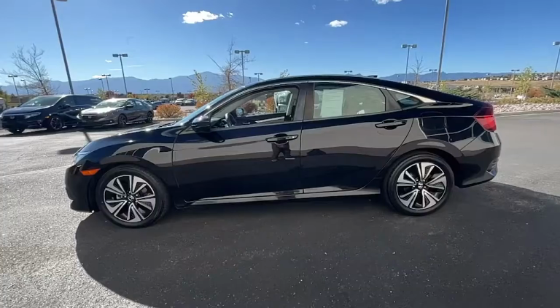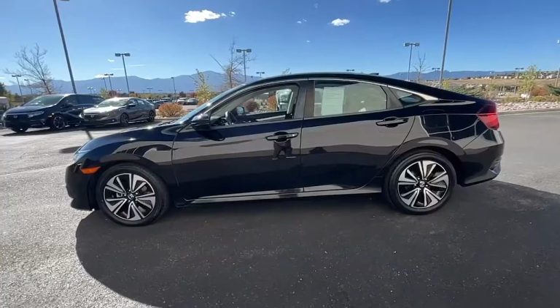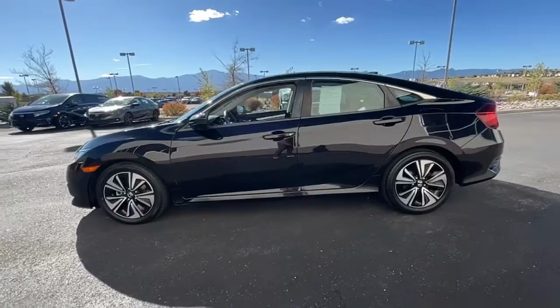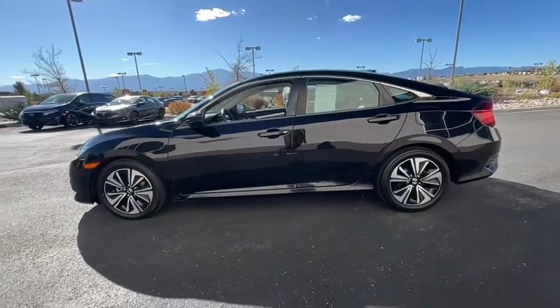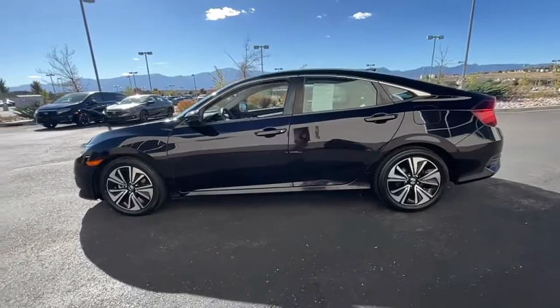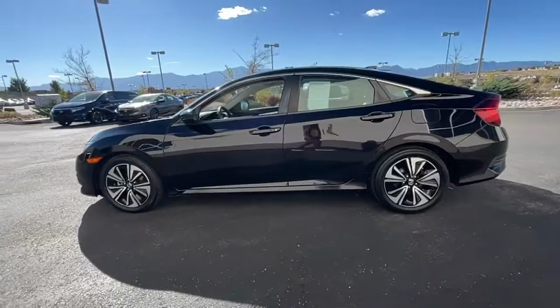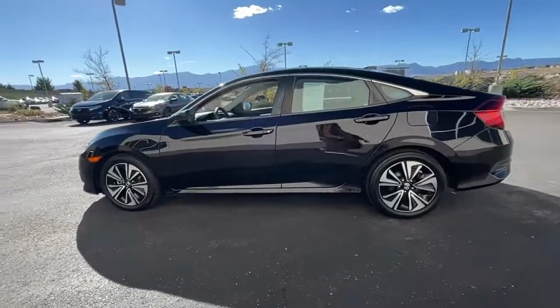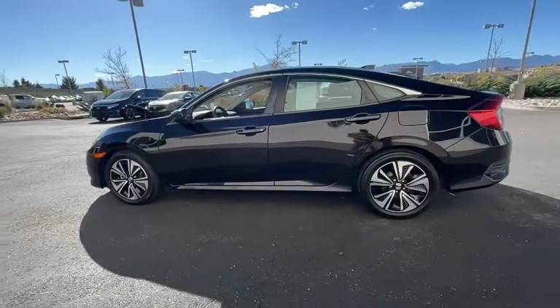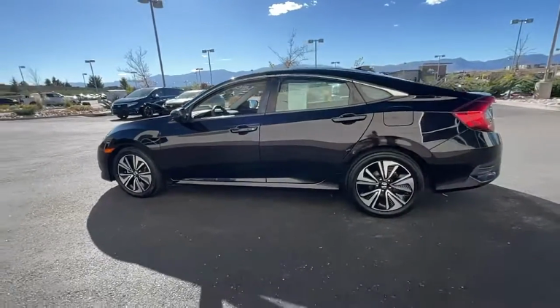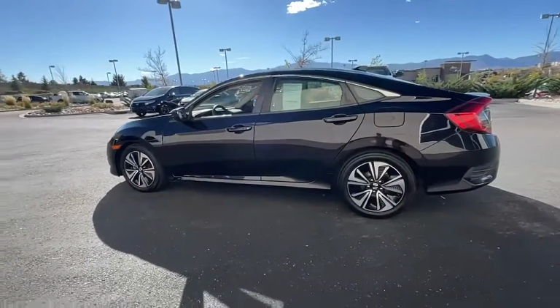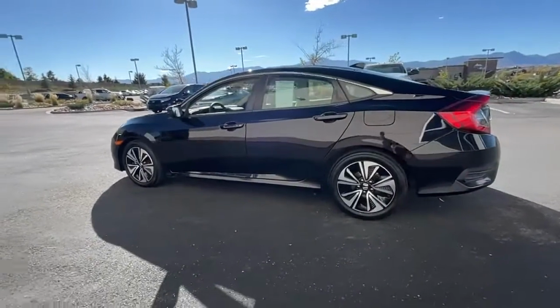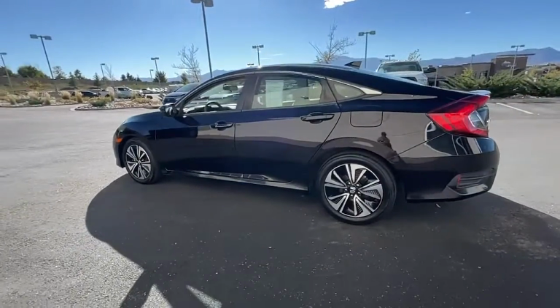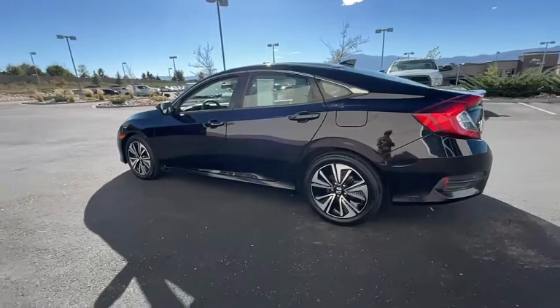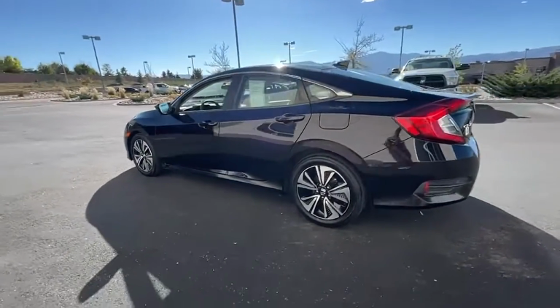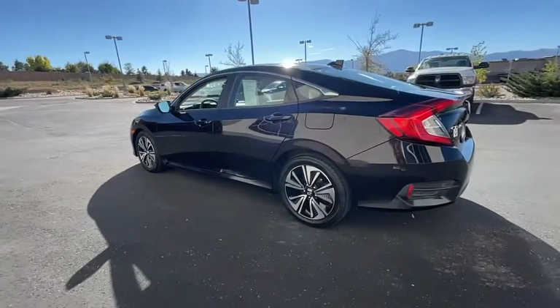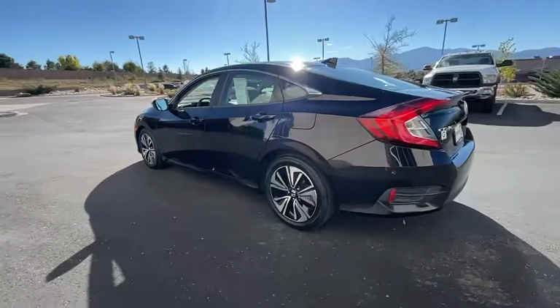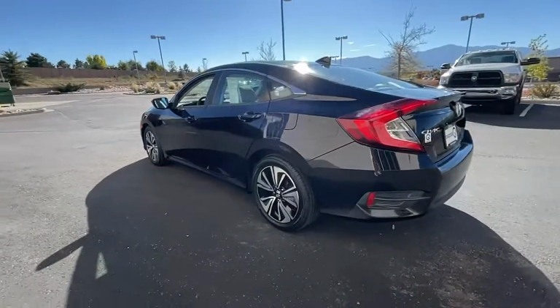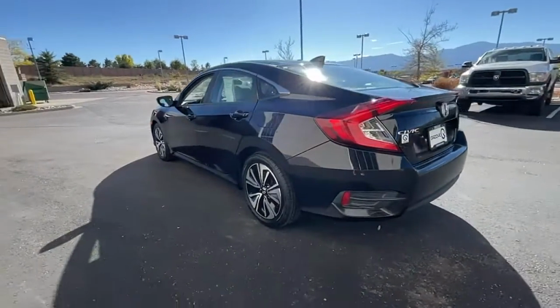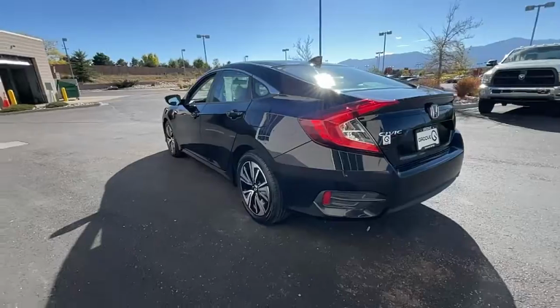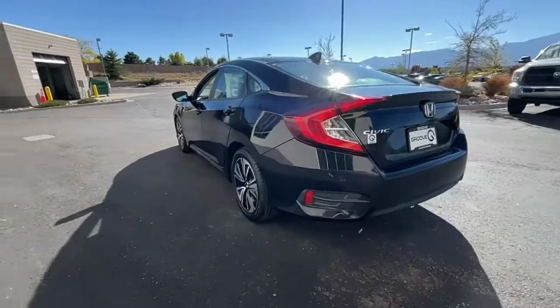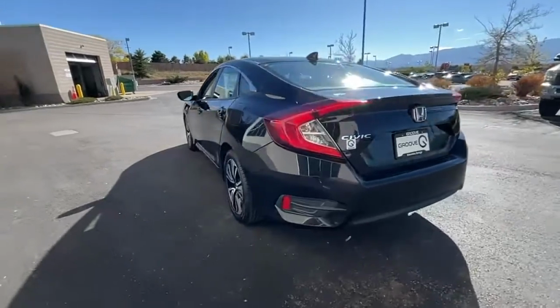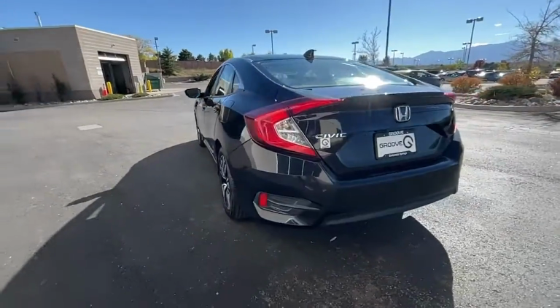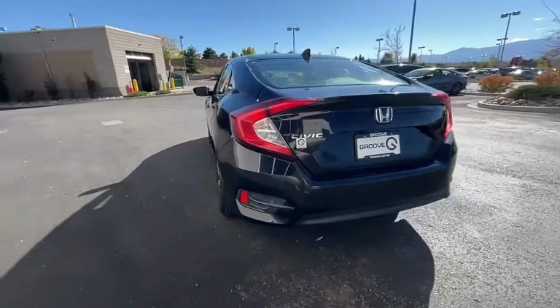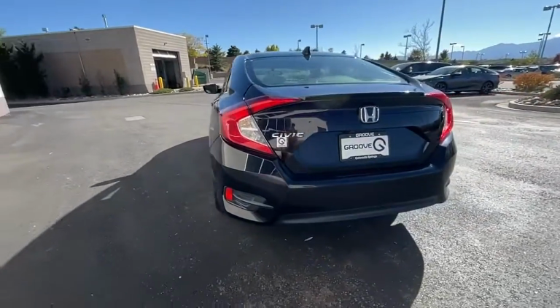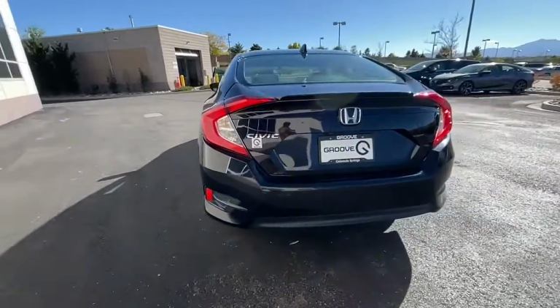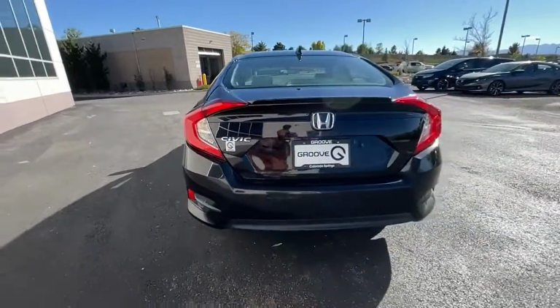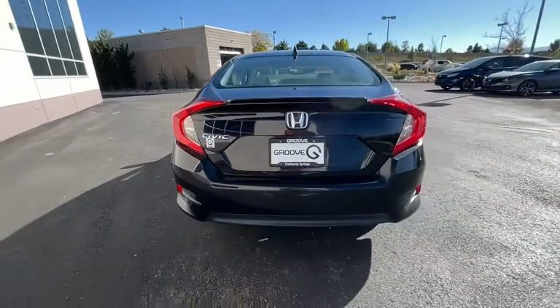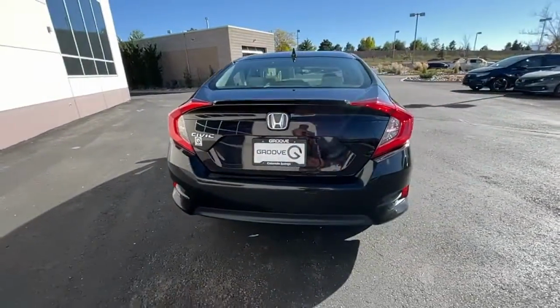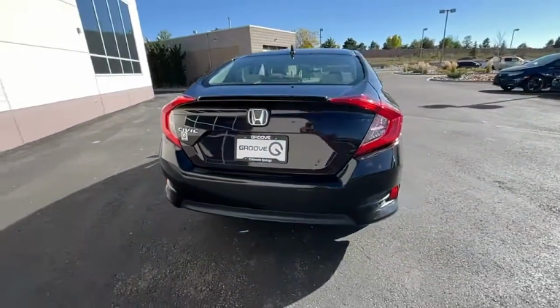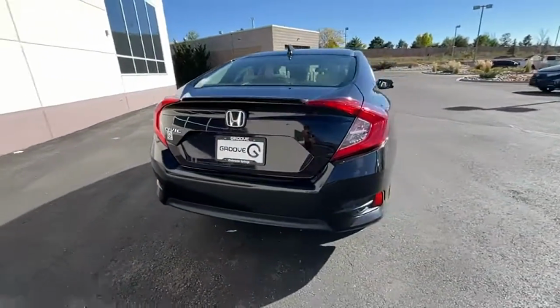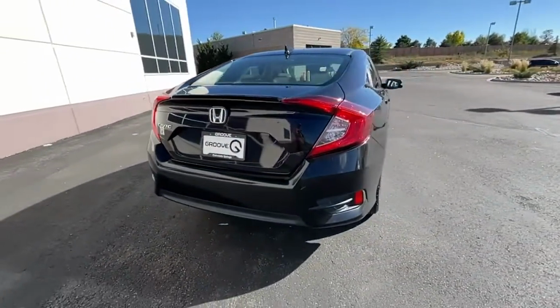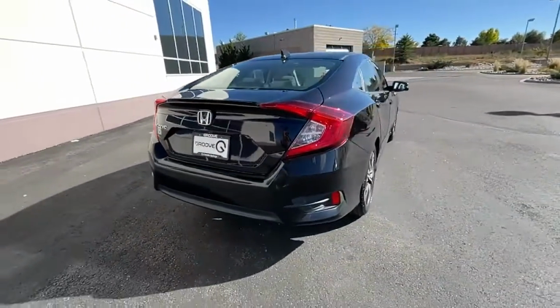Go home happy with the 2016 Honda Civic. With less than 90,000 miles on the odometer, this vehicle provides excellent value.